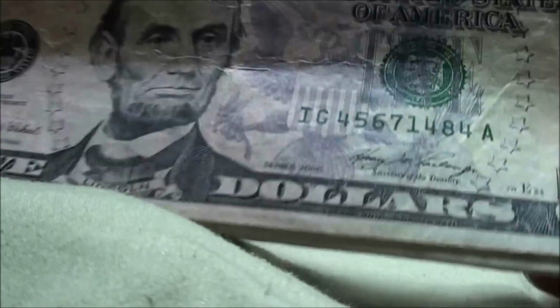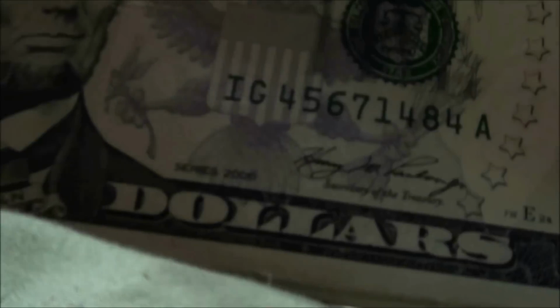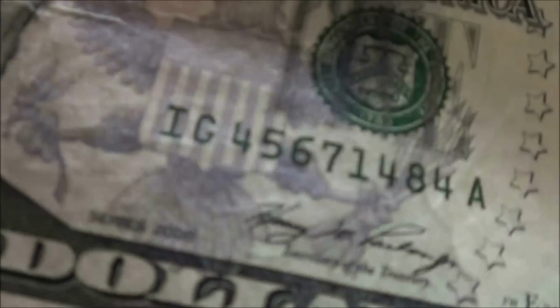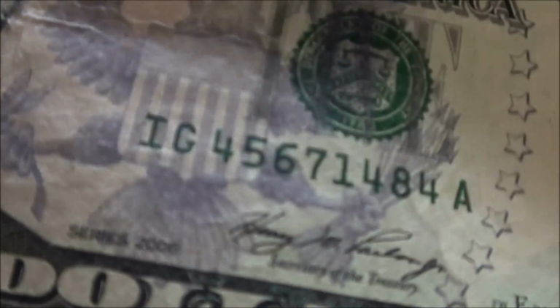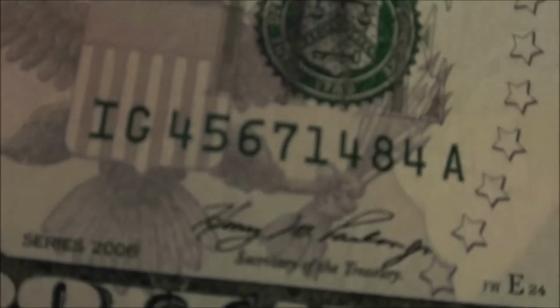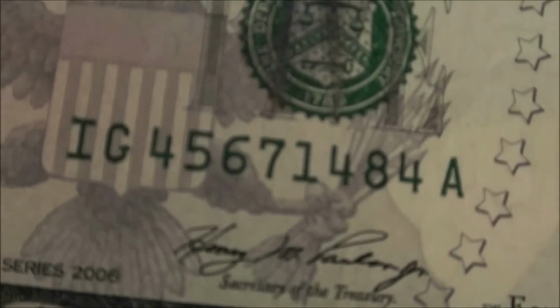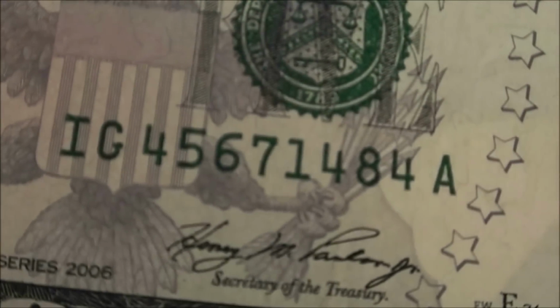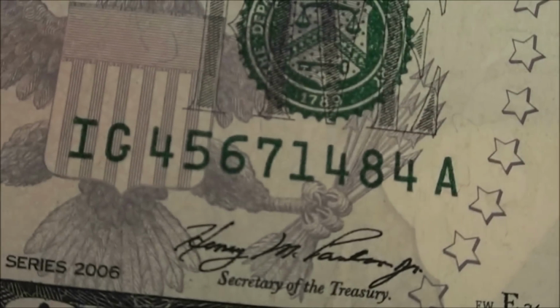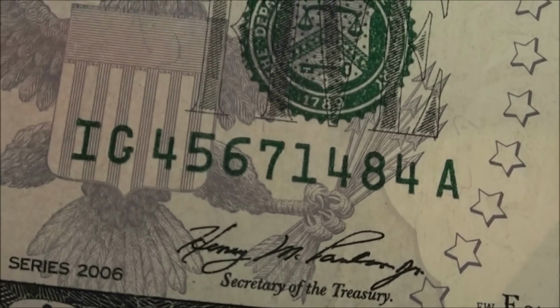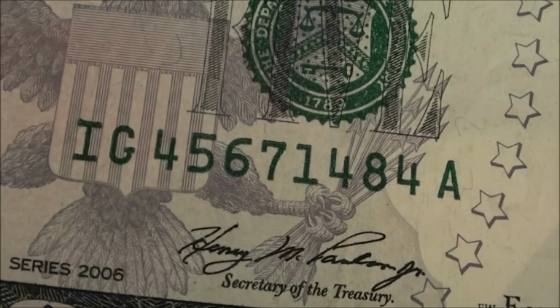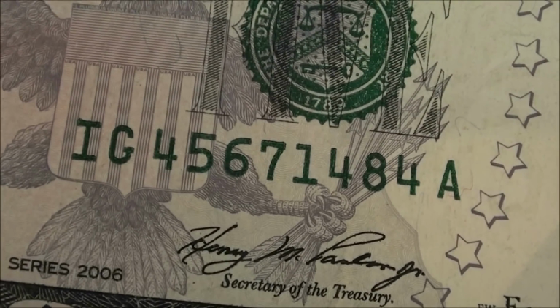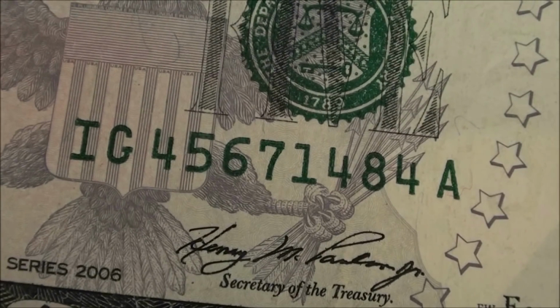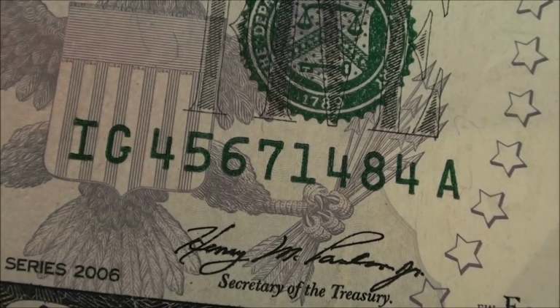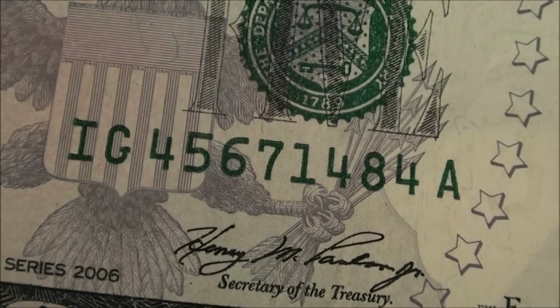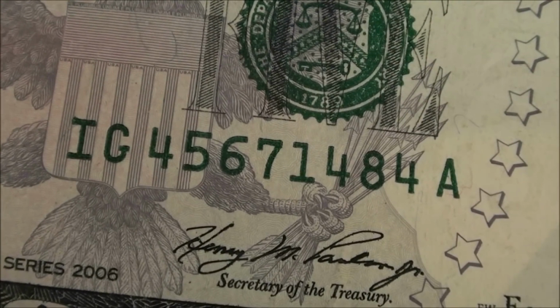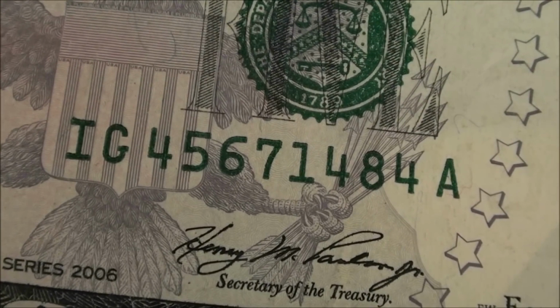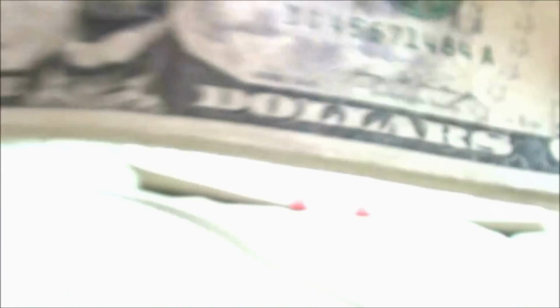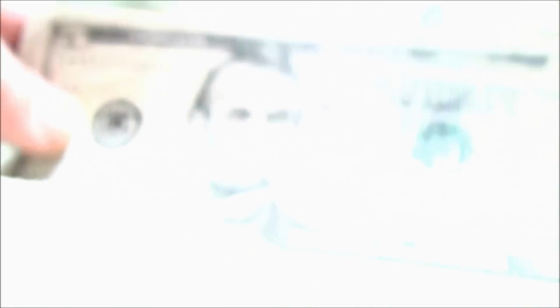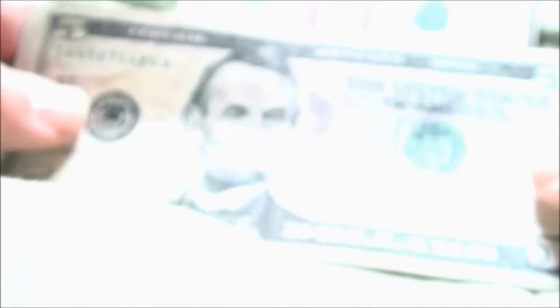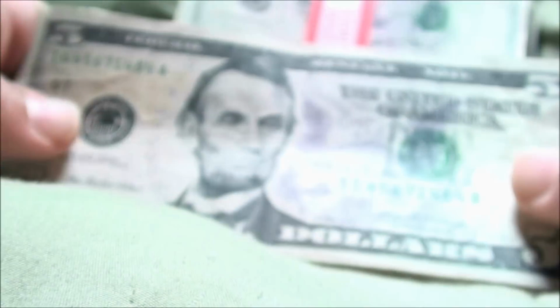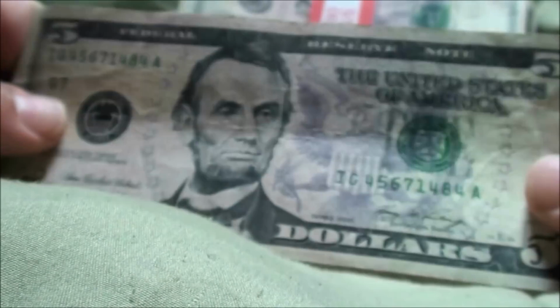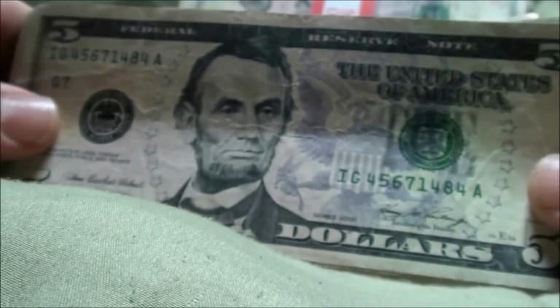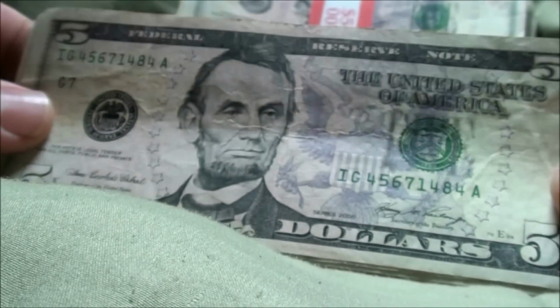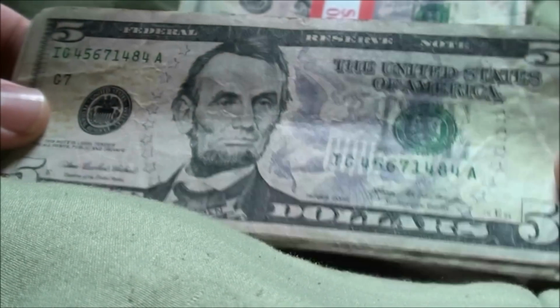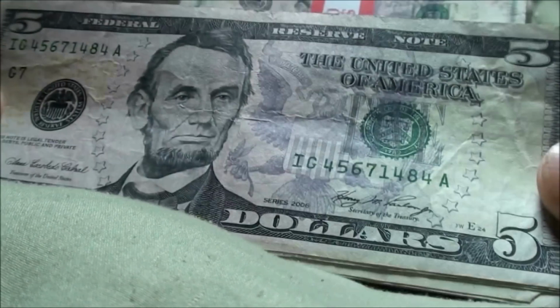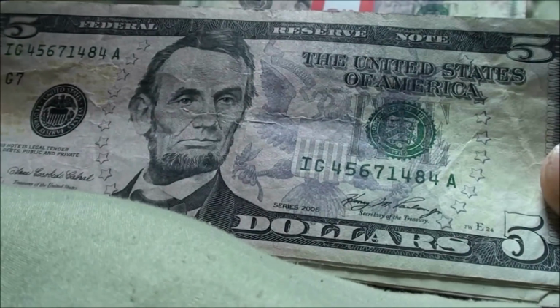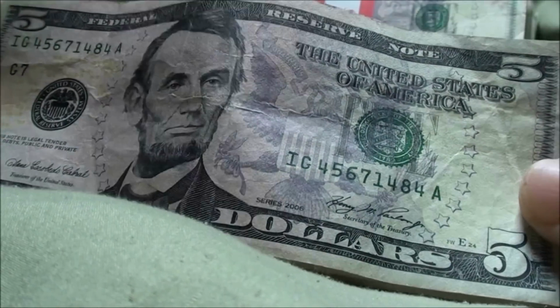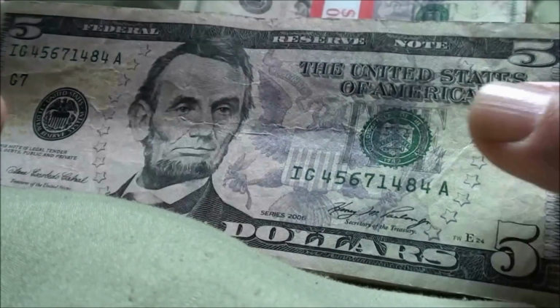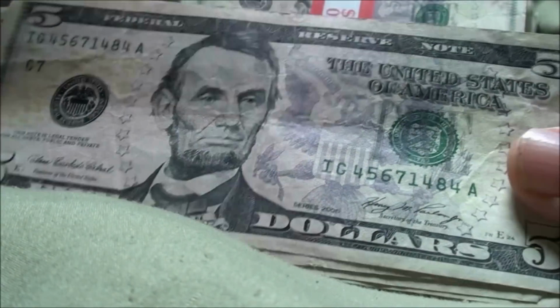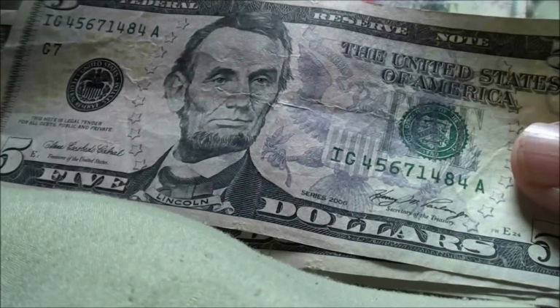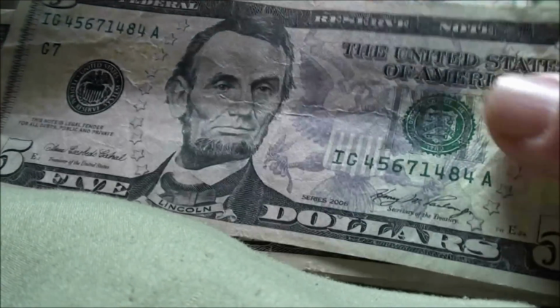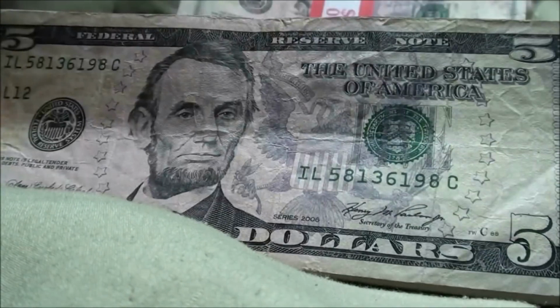All right, here's another half ladder: 4, 5, 6, 7 — series 2006. Going back to the bank.